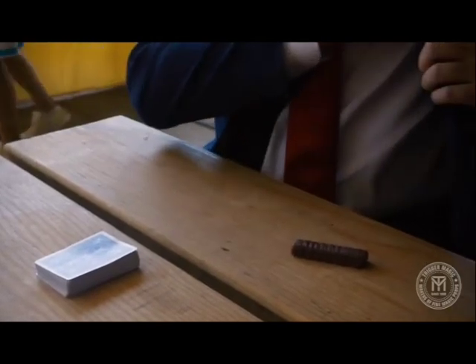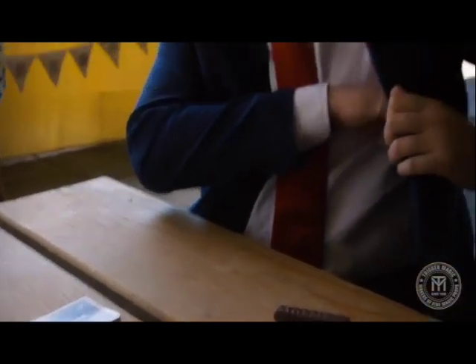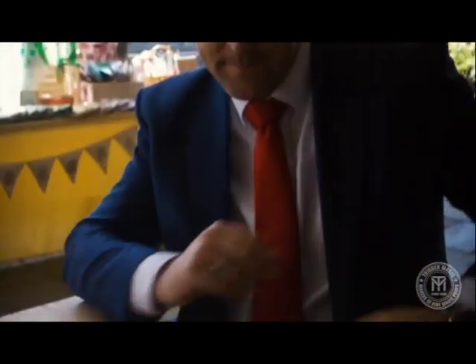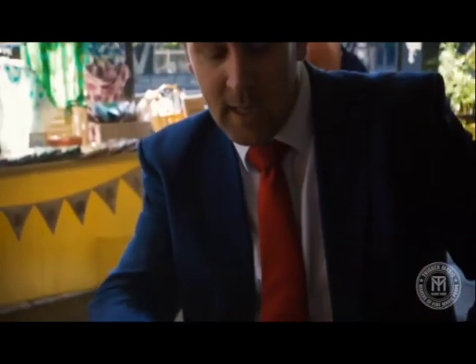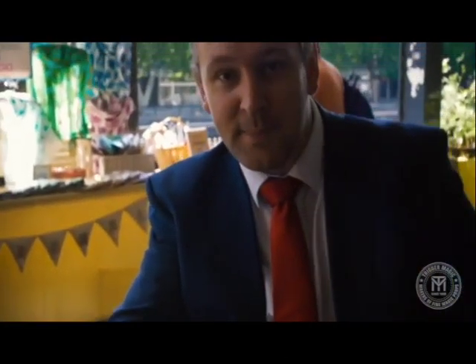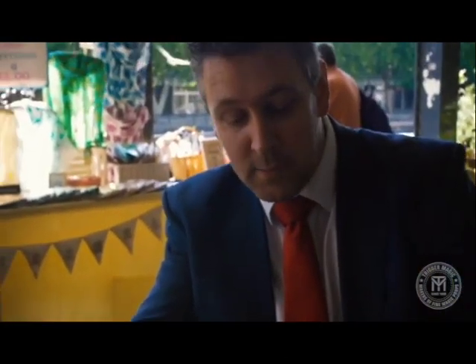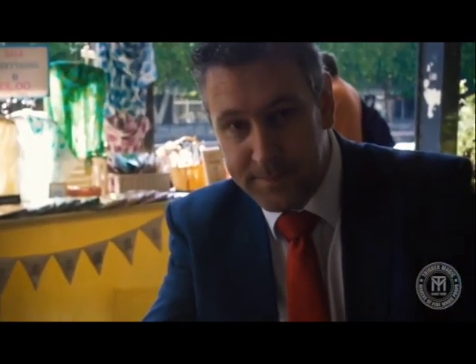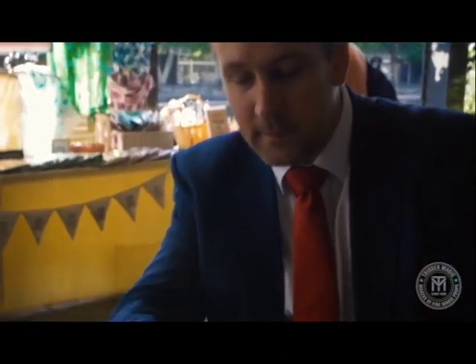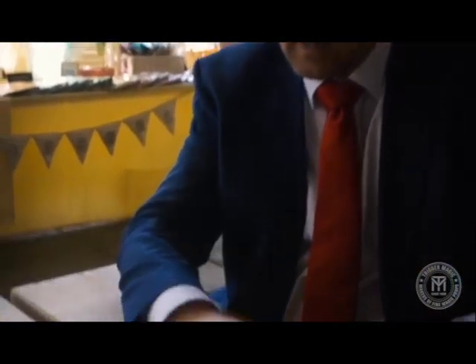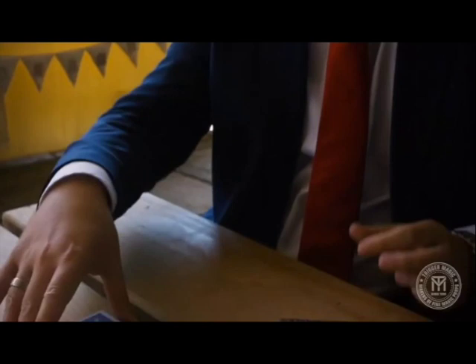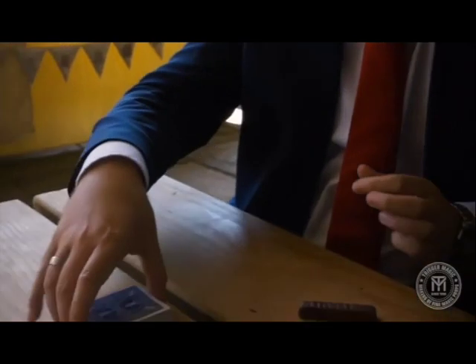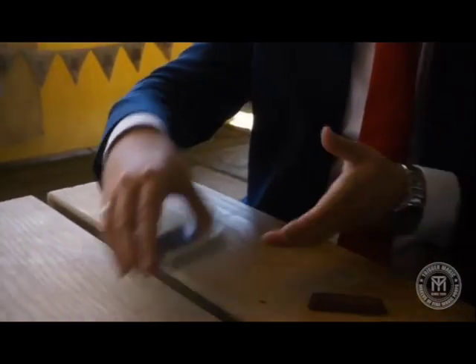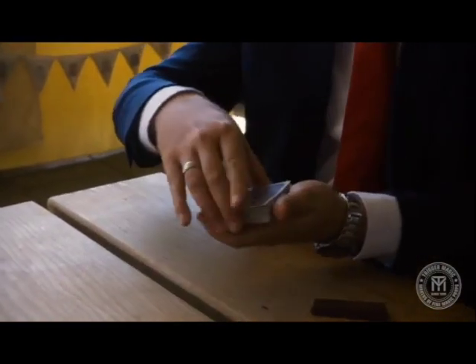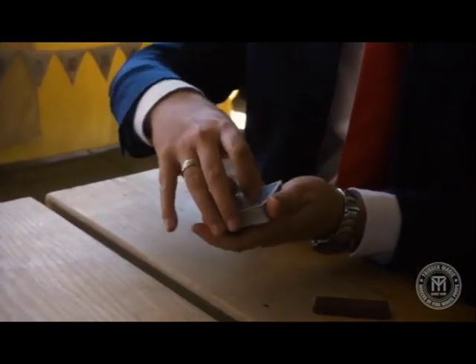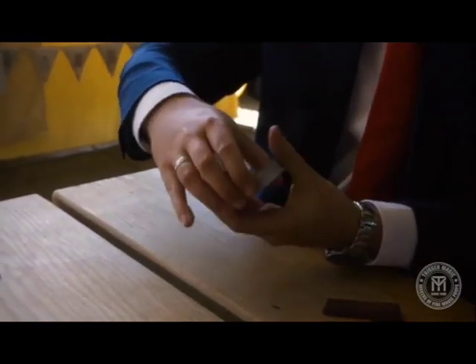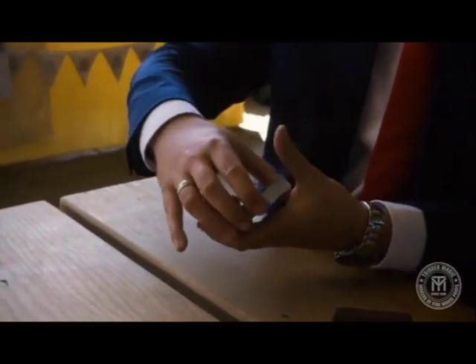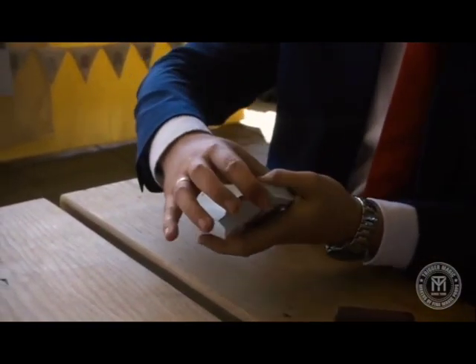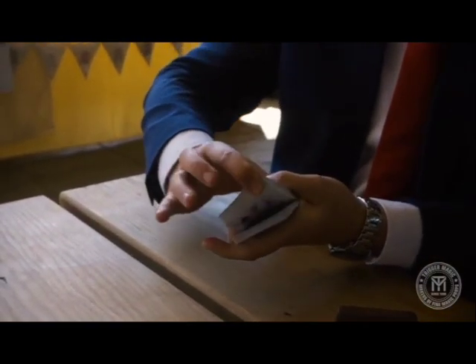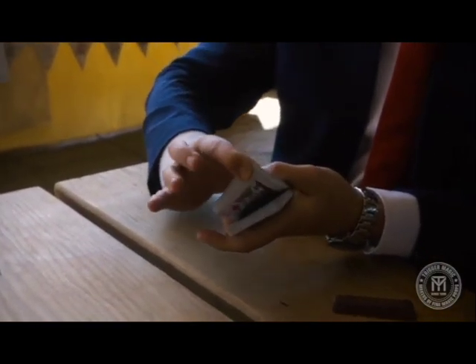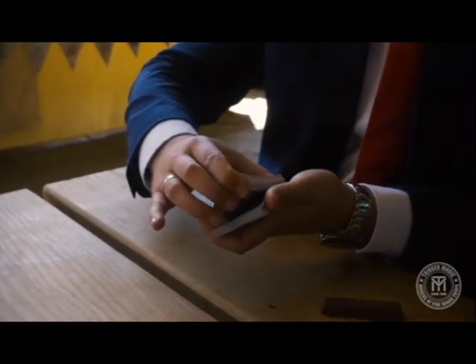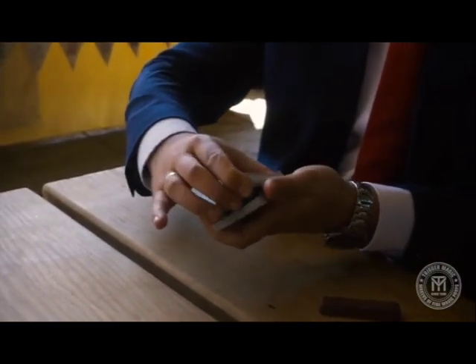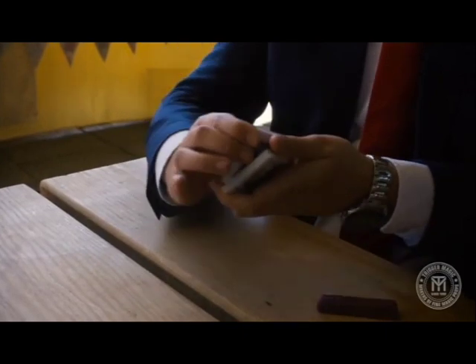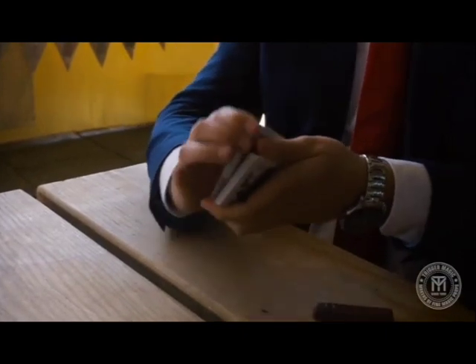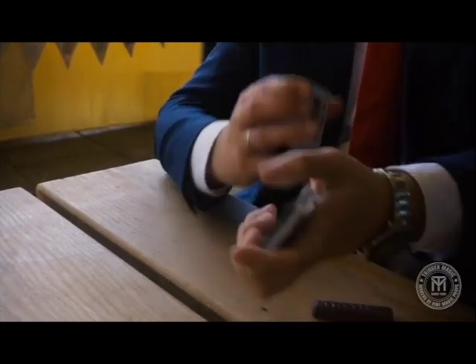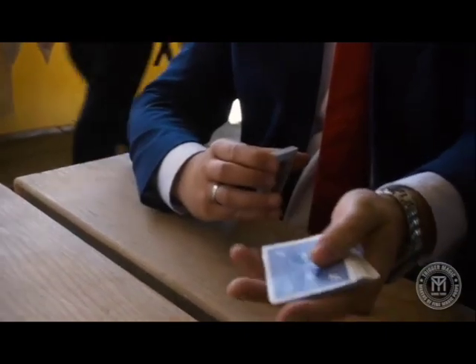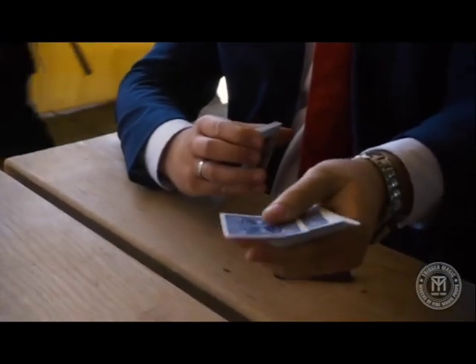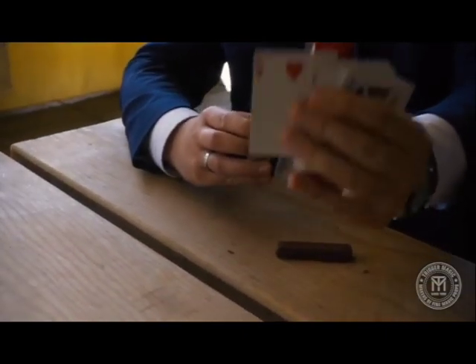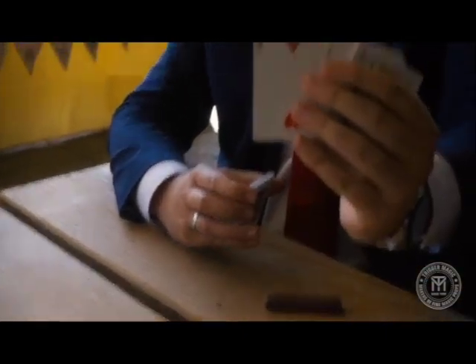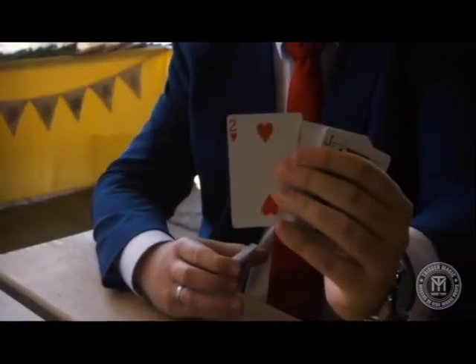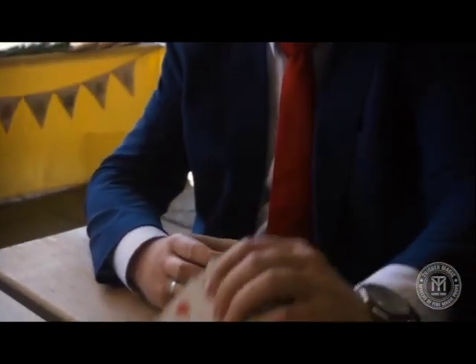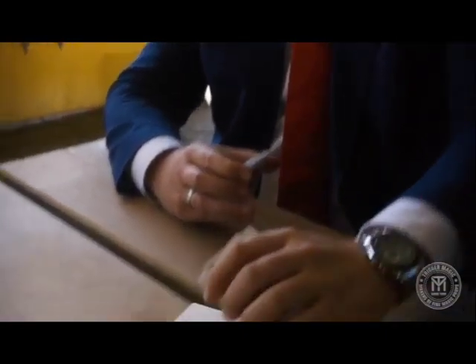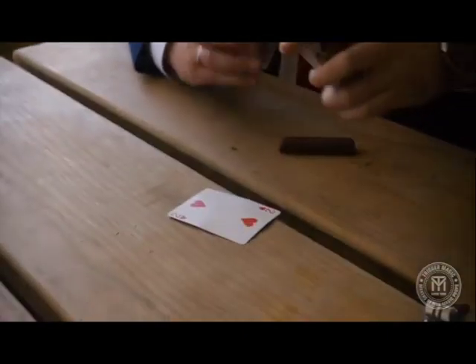As well as receiving a custom created gimmick that looks just like a Twix, you will learn some amazing sleight of hand. This force, for example — let's be honest, it's poetry in motion.